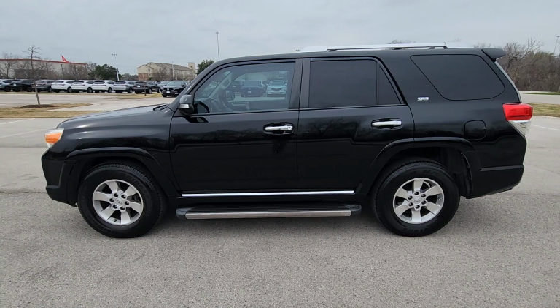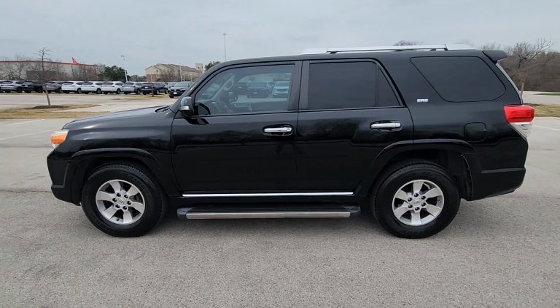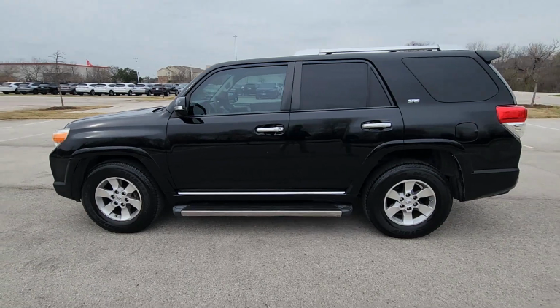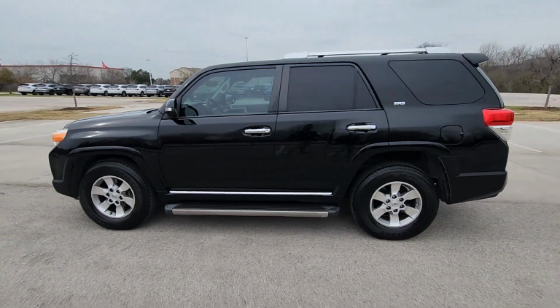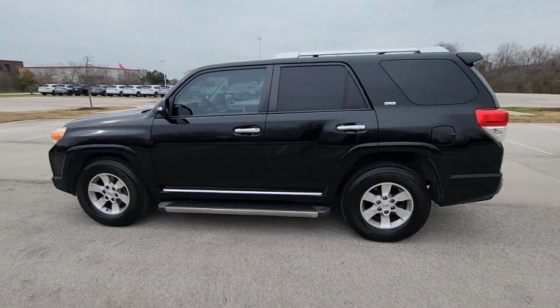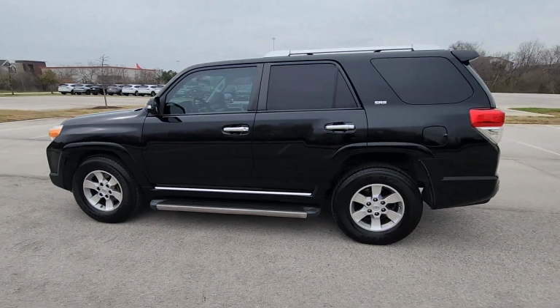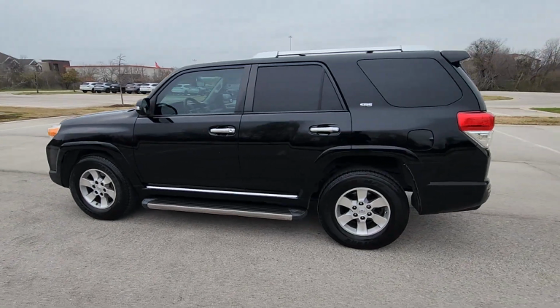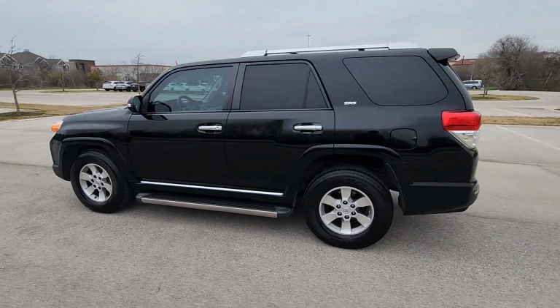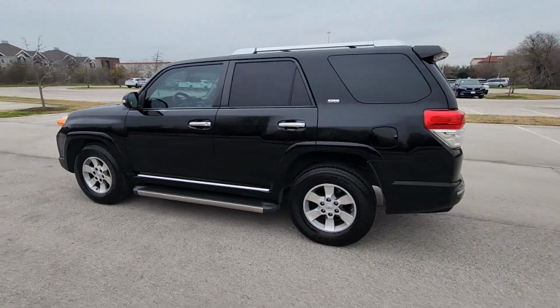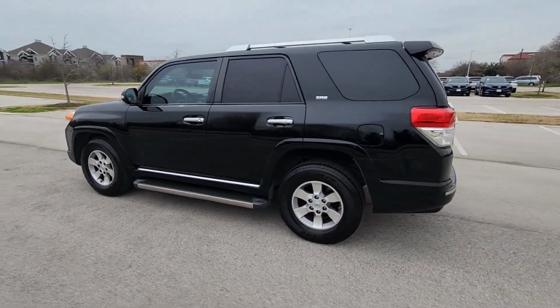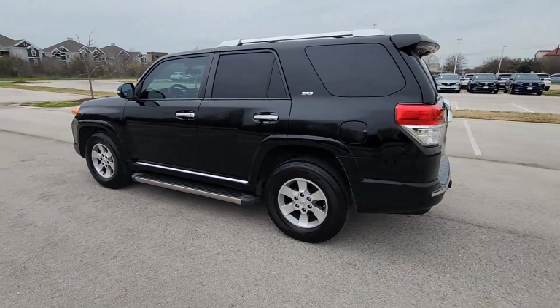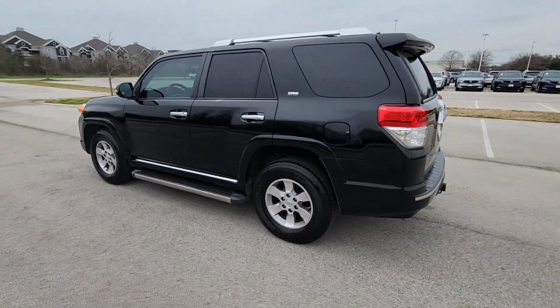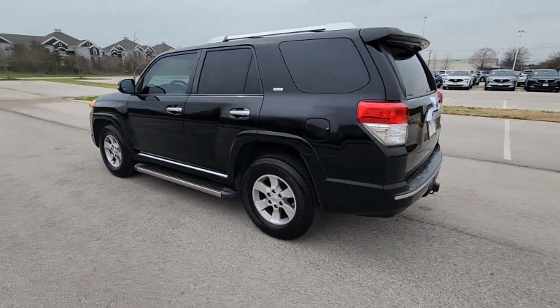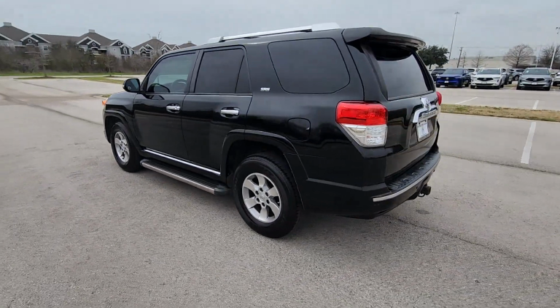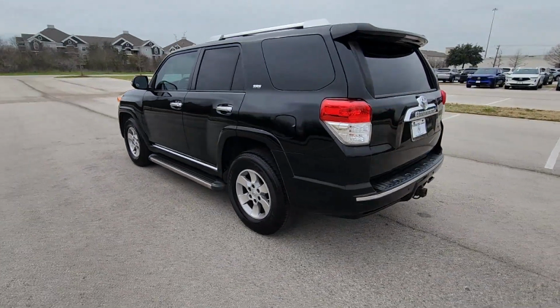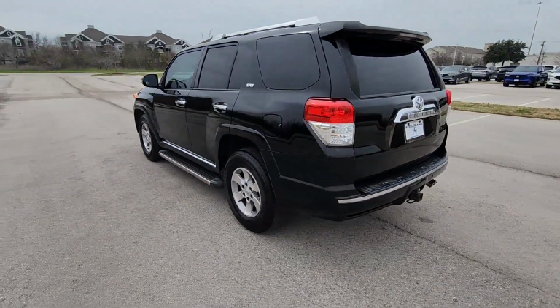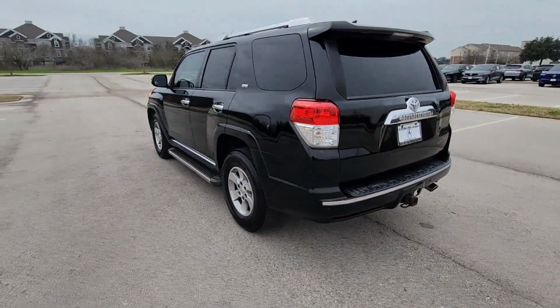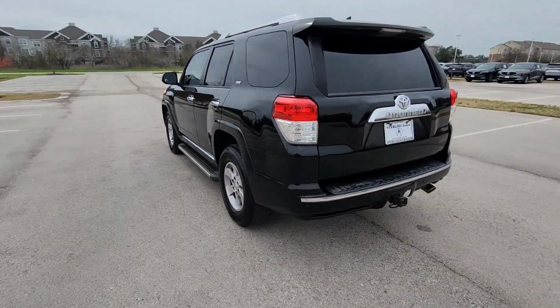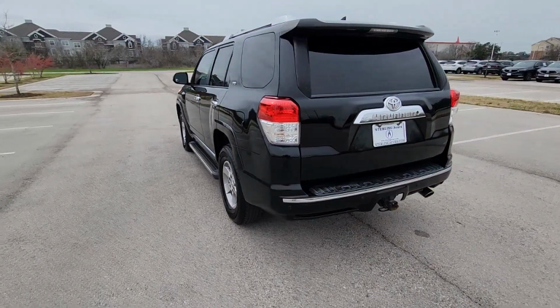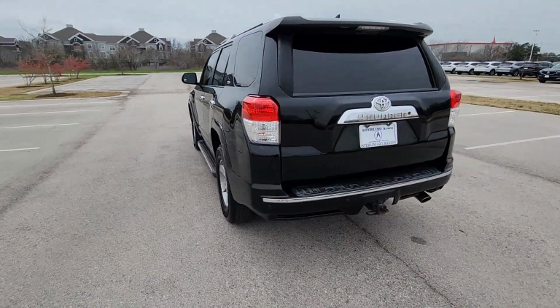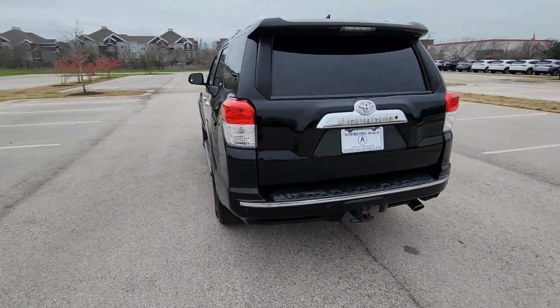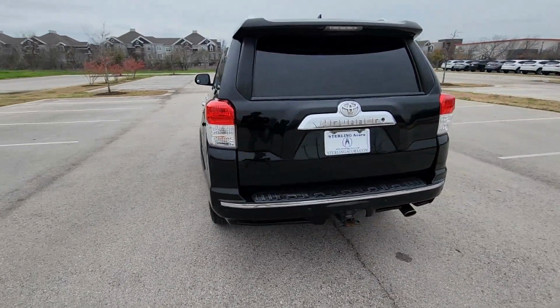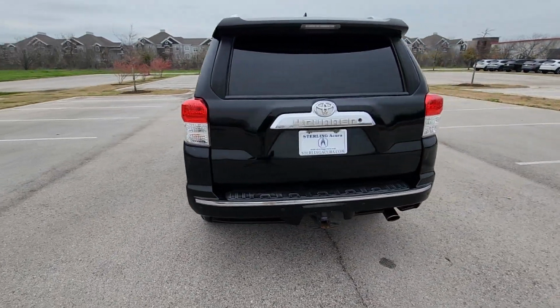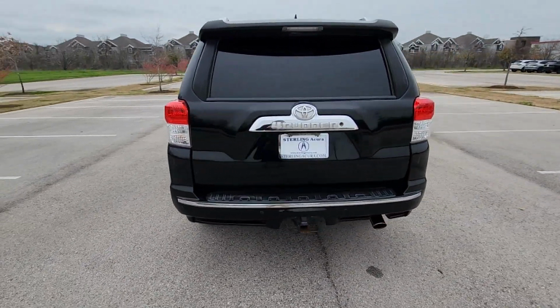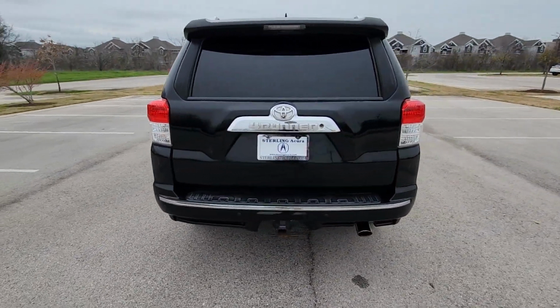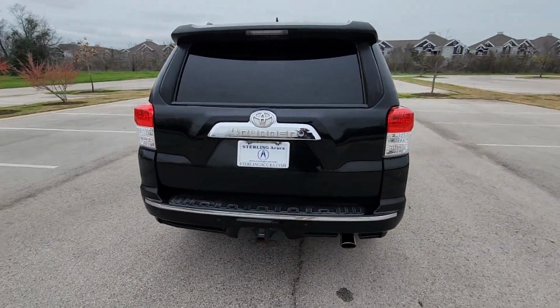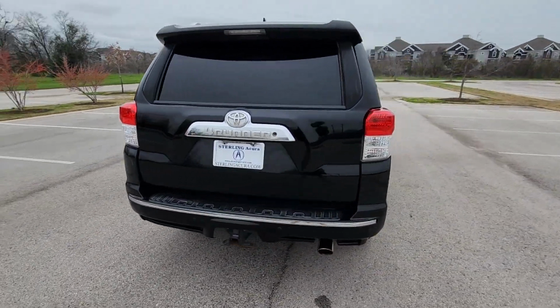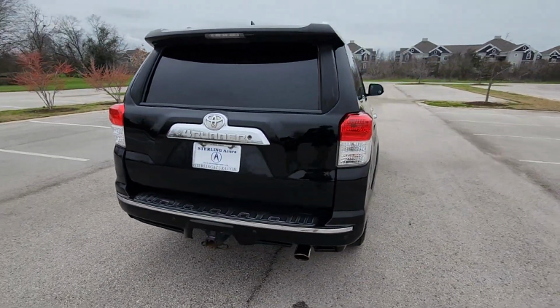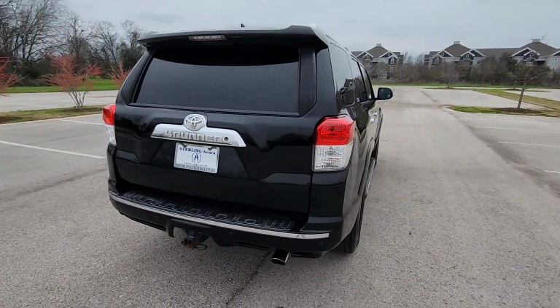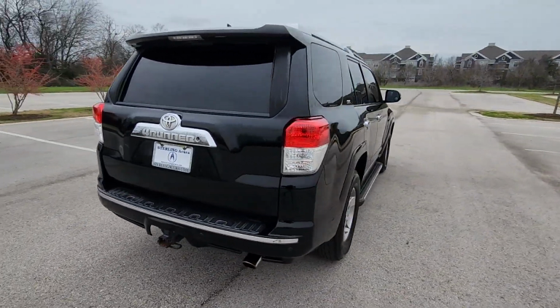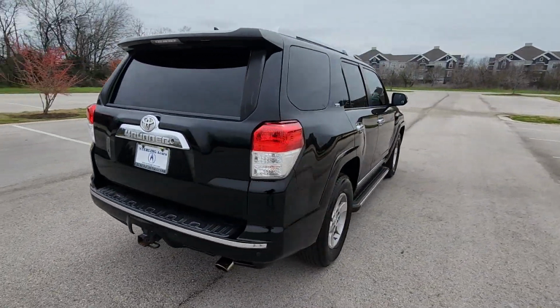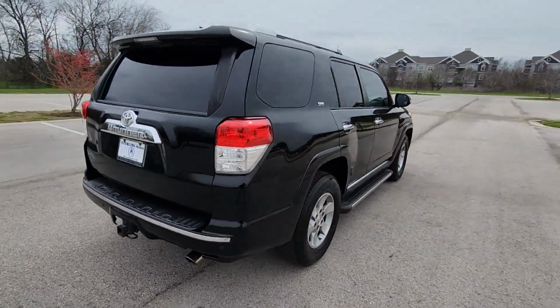You just found the 2011 Toyota 4Runner. This vehicle is an outstanding buy with fewer than 250,000 miles on the odometer.